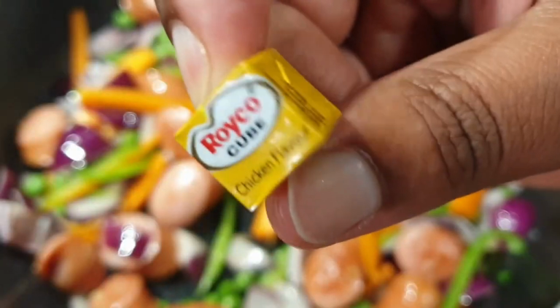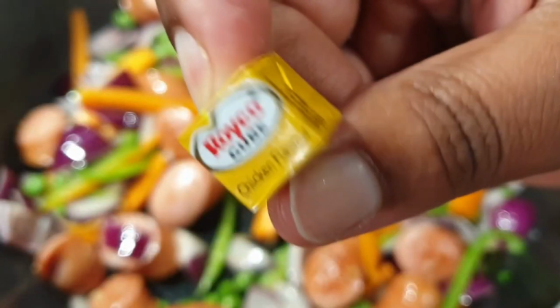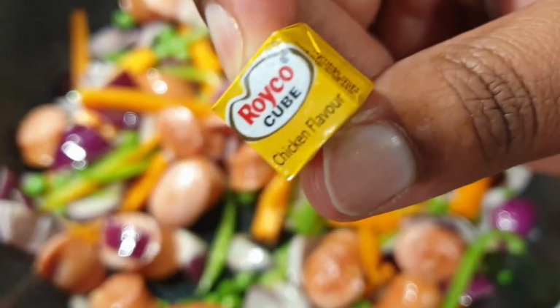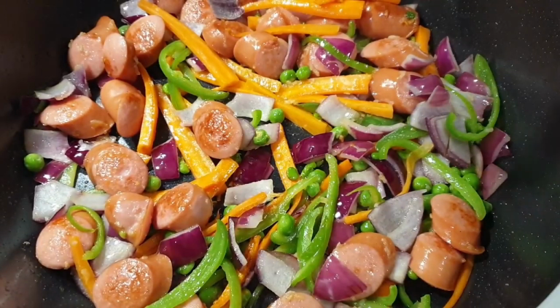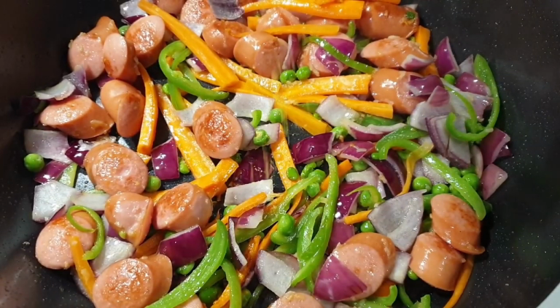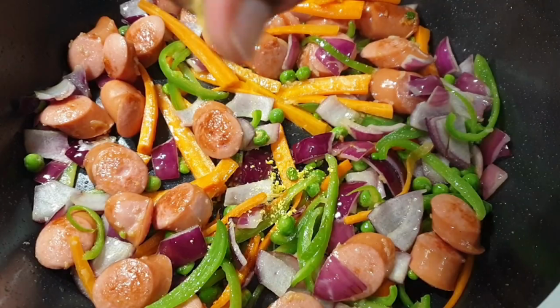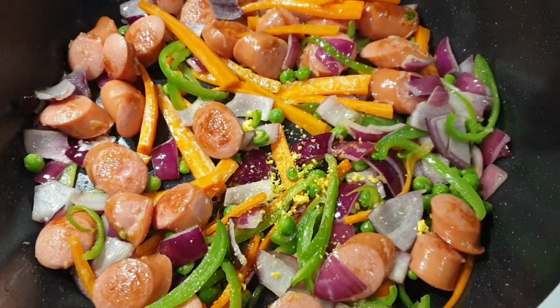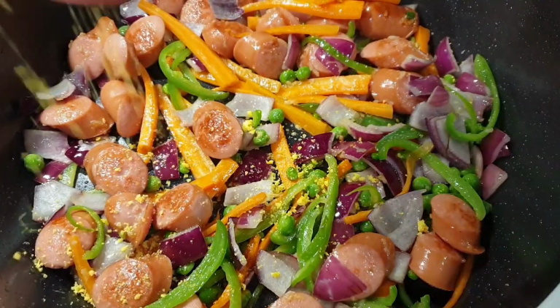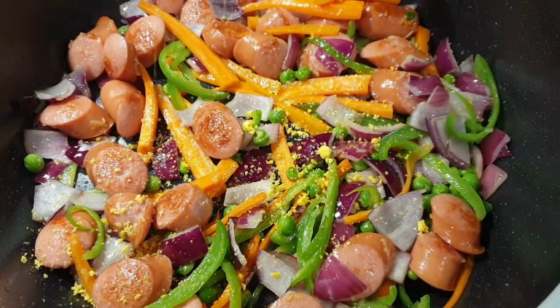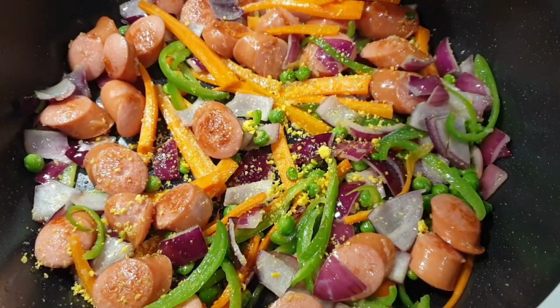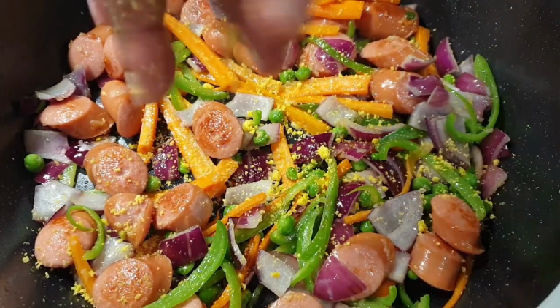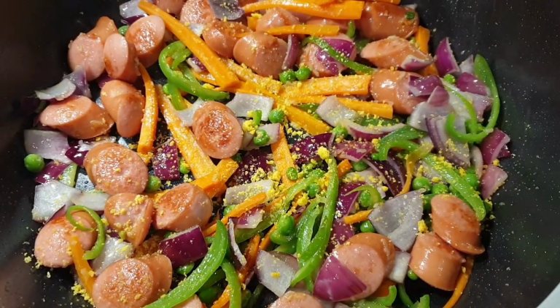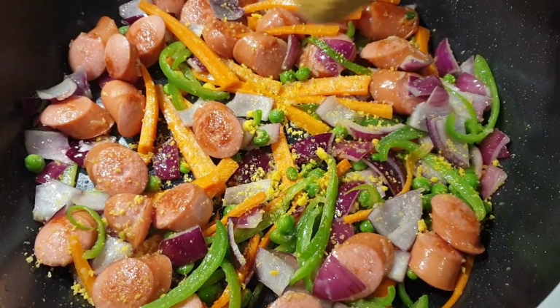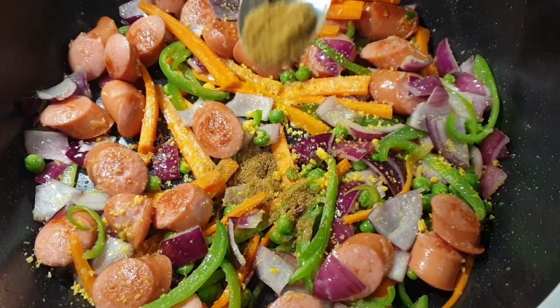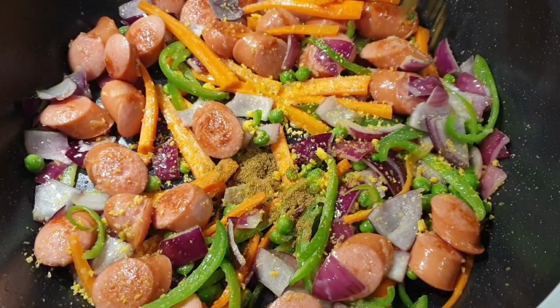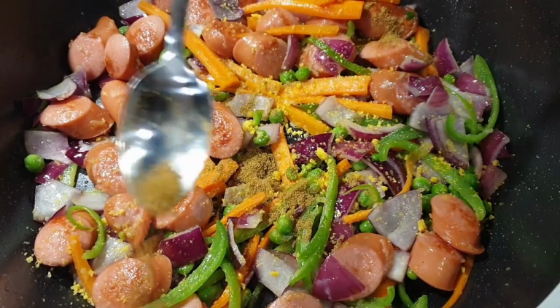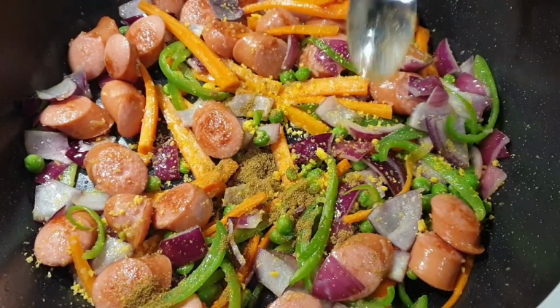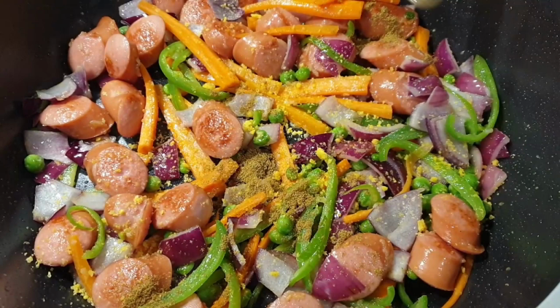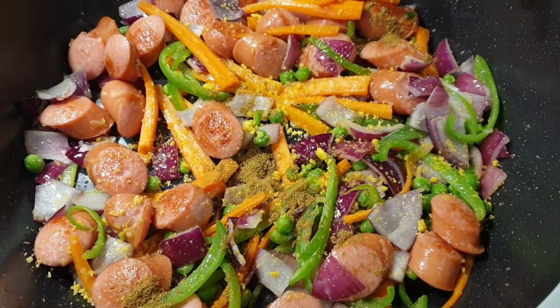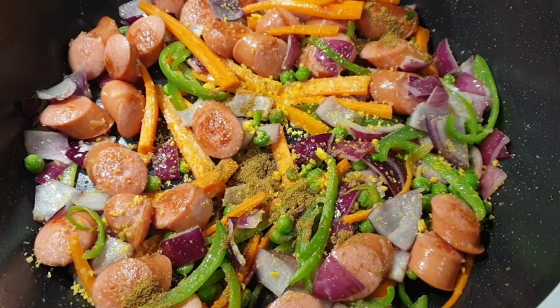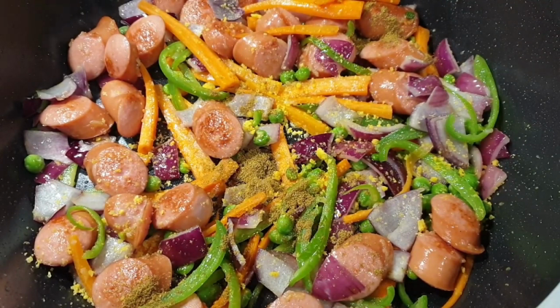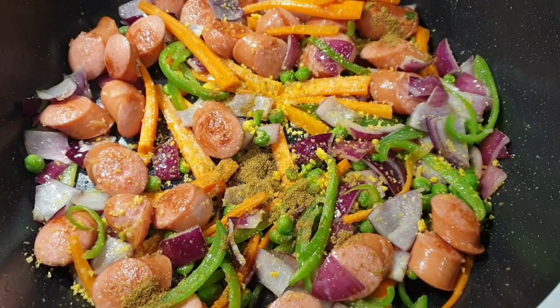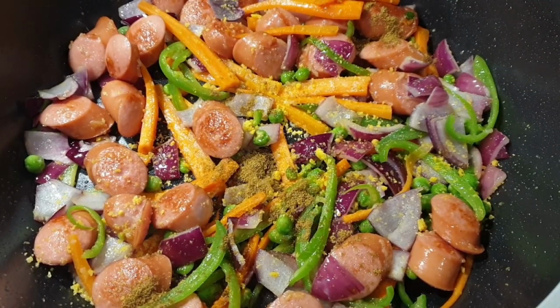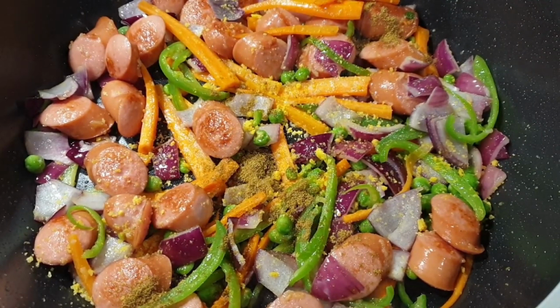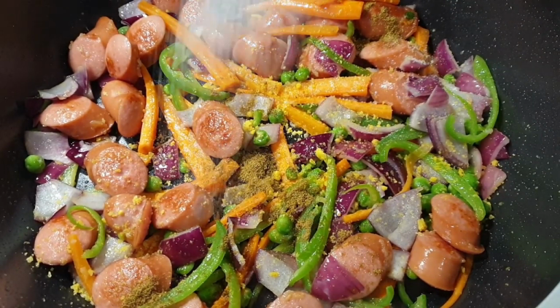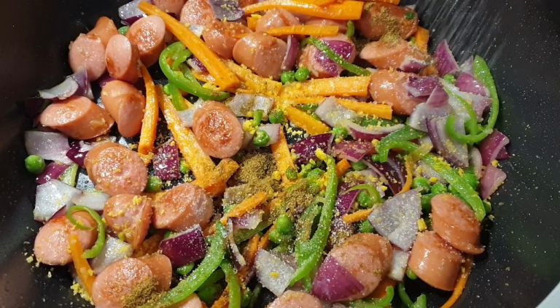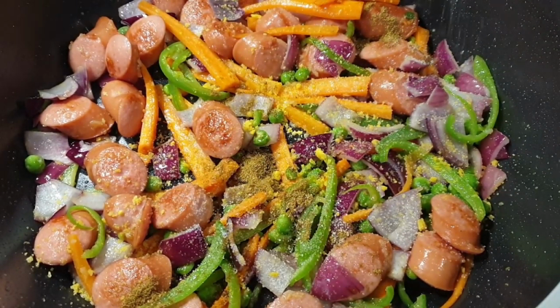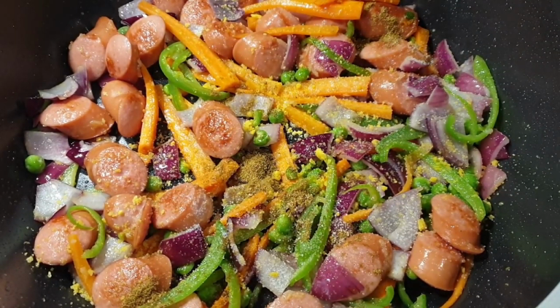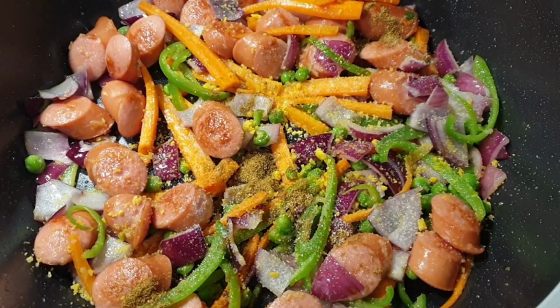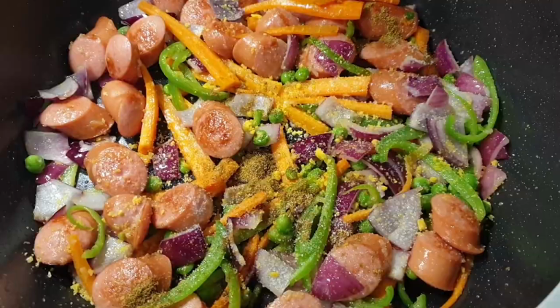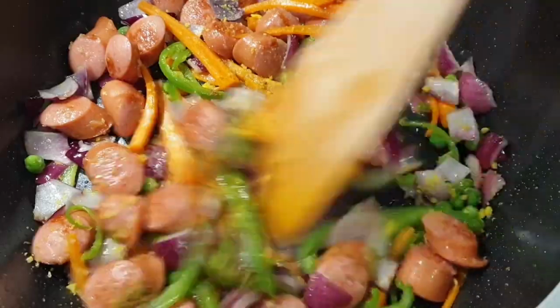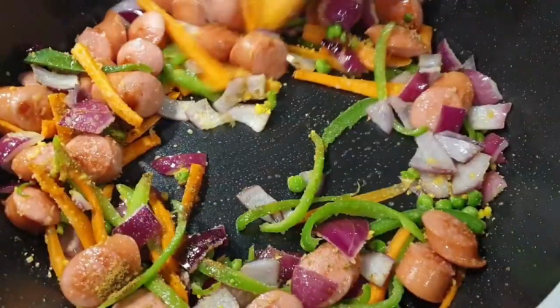Then I went ahead and added in my seasoning: a Royco cube, specifically the chicken flavor, because I was using the Indomie chicken flavor. I also added a little bit of cumin, salt, and a little bit of black pepper.